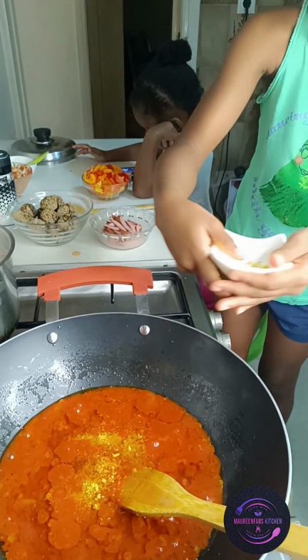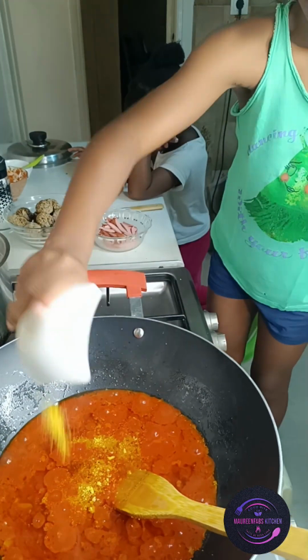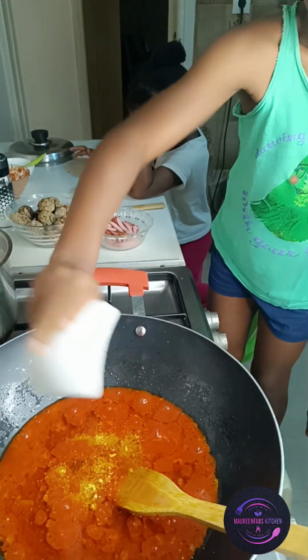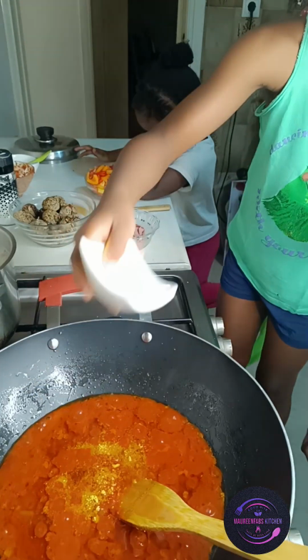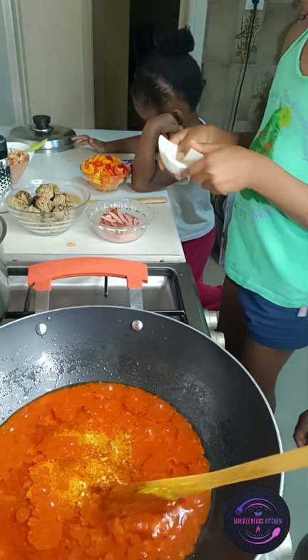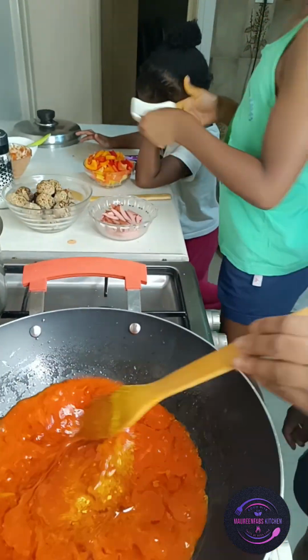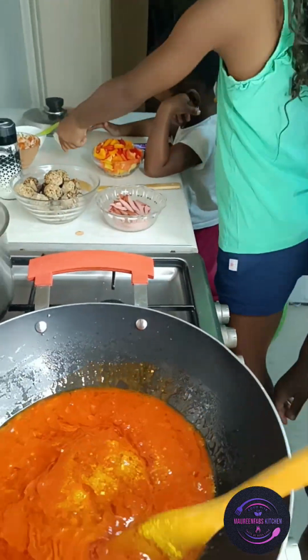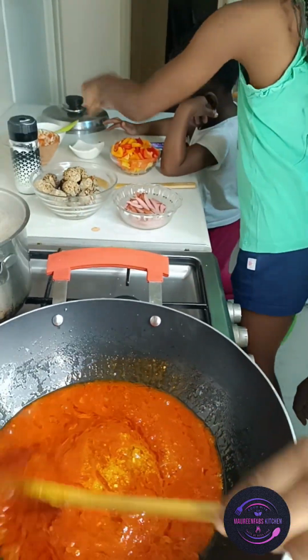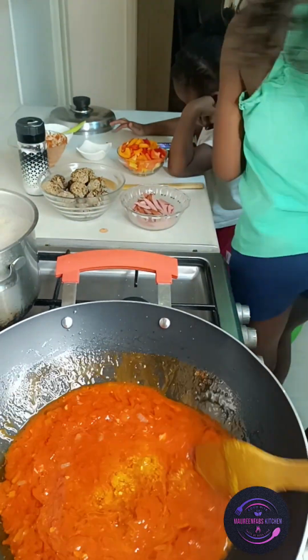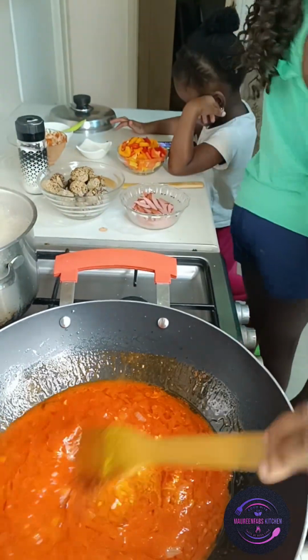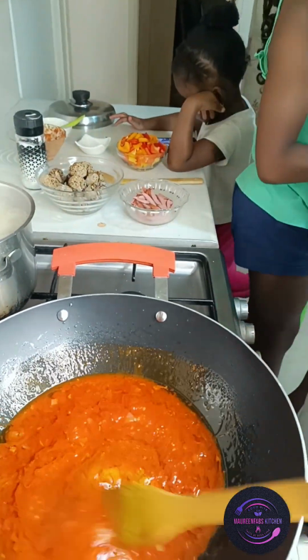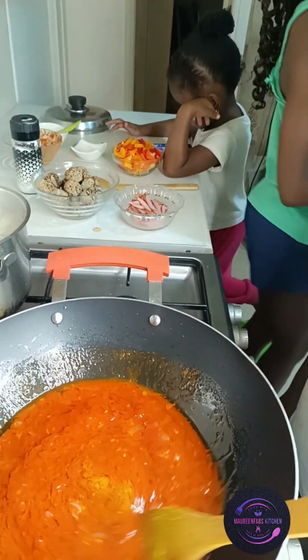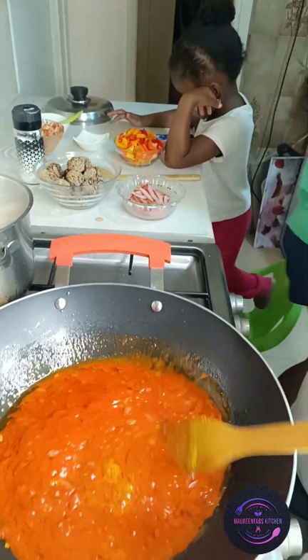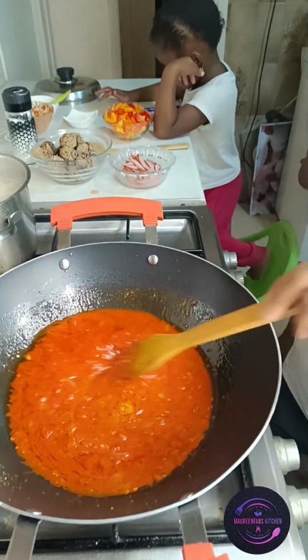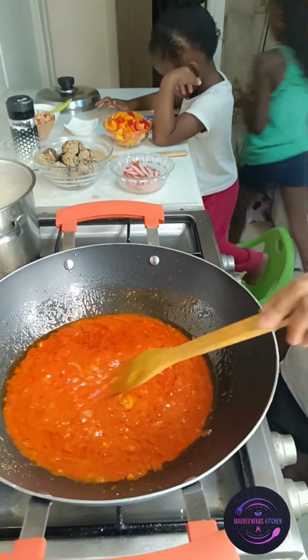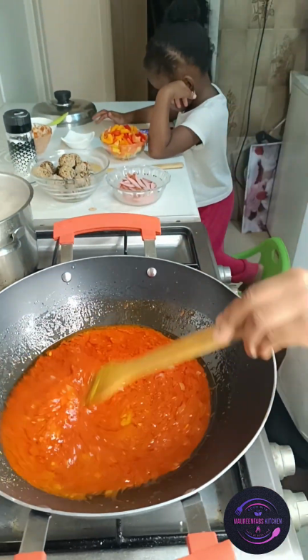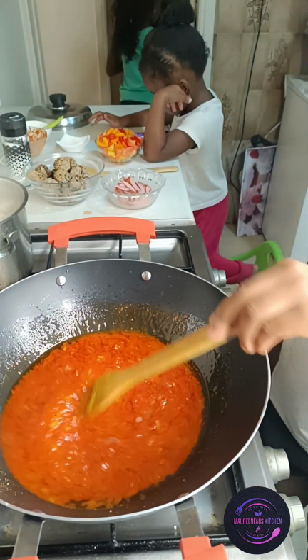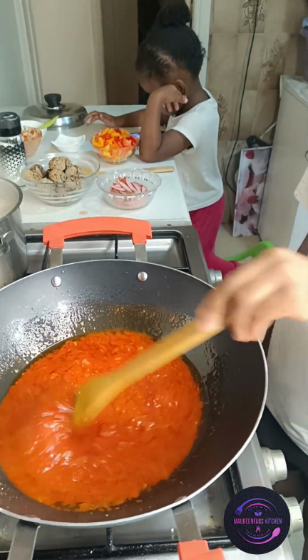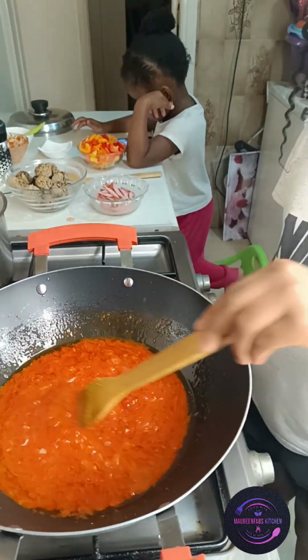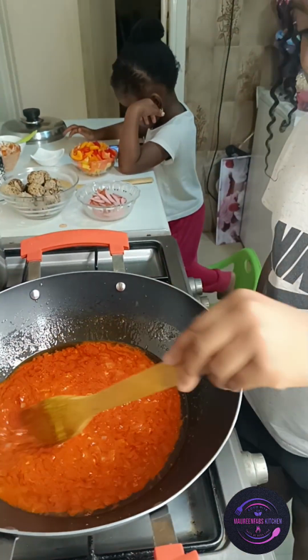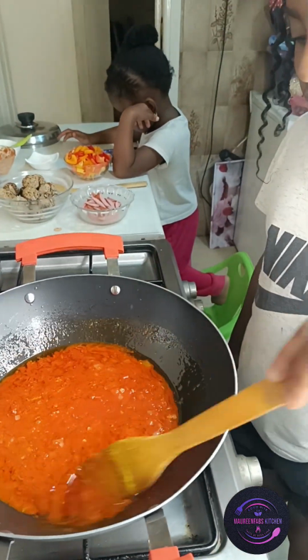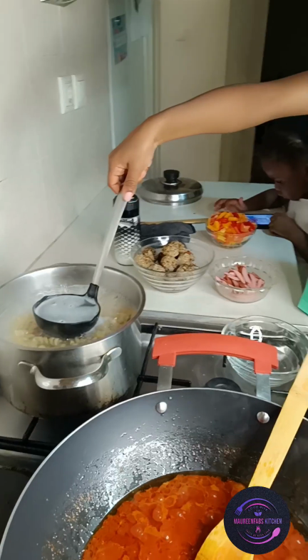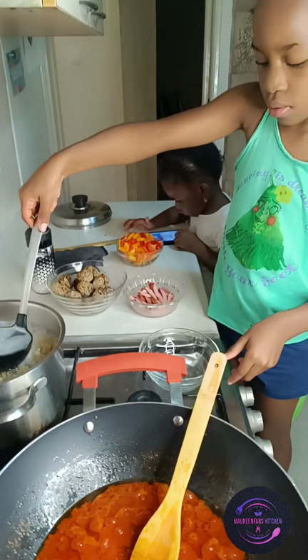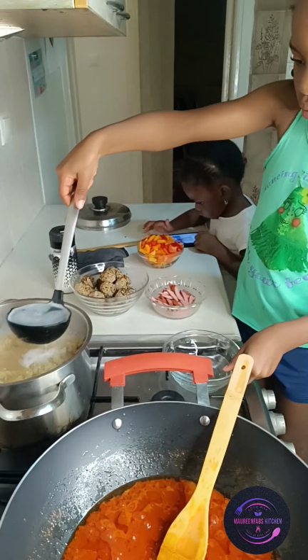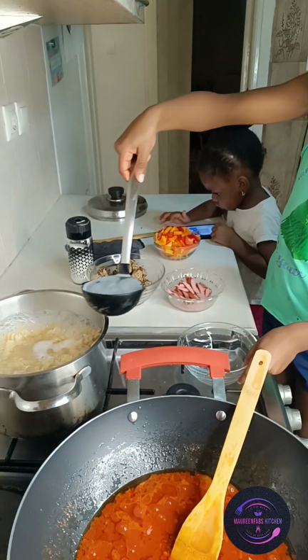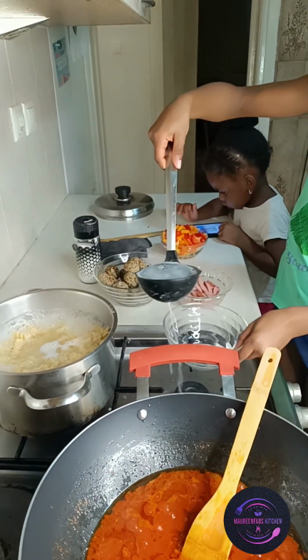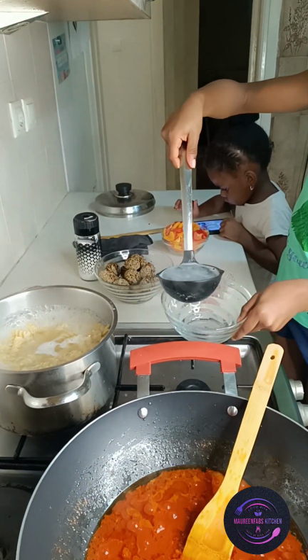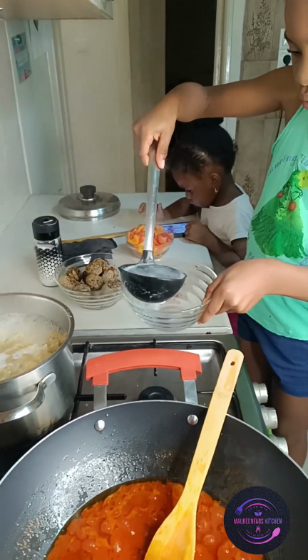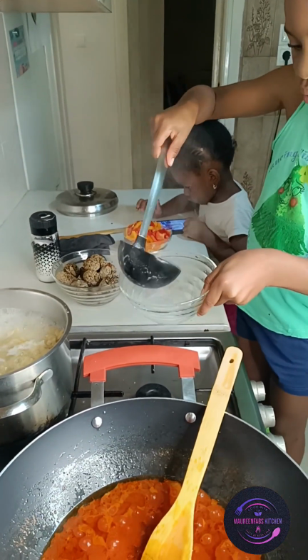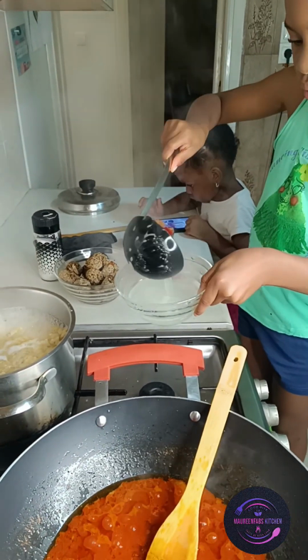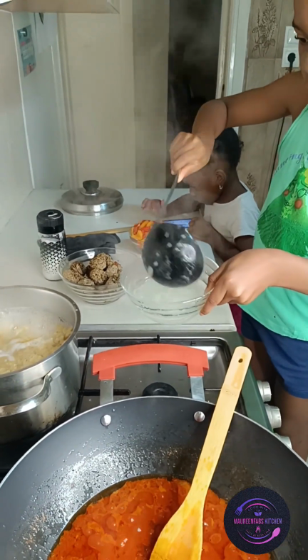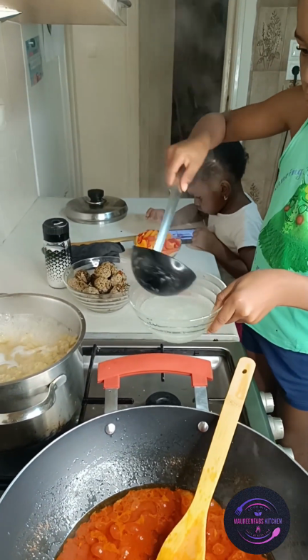At least very soon I will just sit down and call one of them: 'Please make me noodles, make me this, make me that.' That will be my joy!